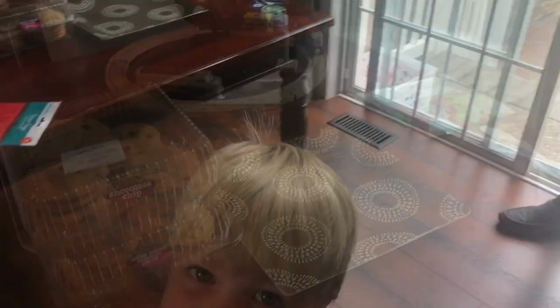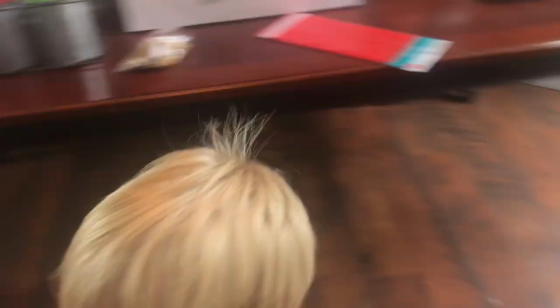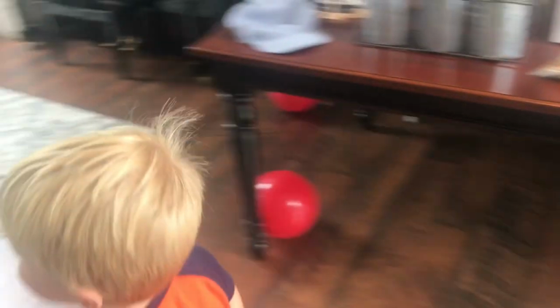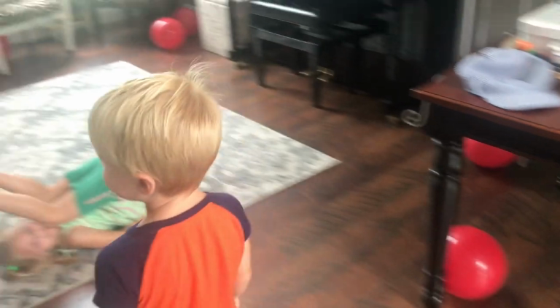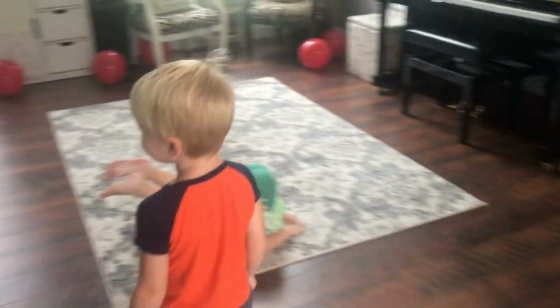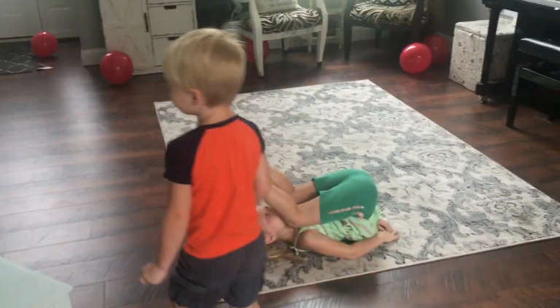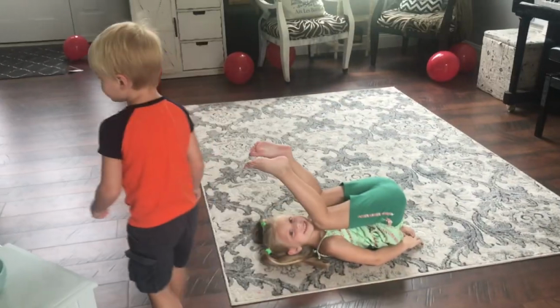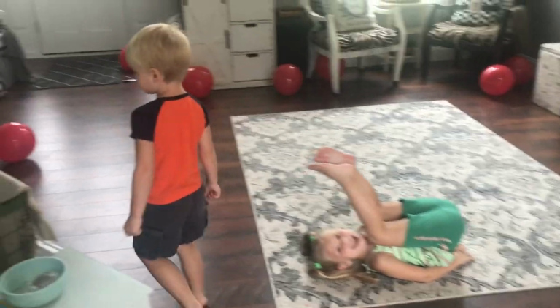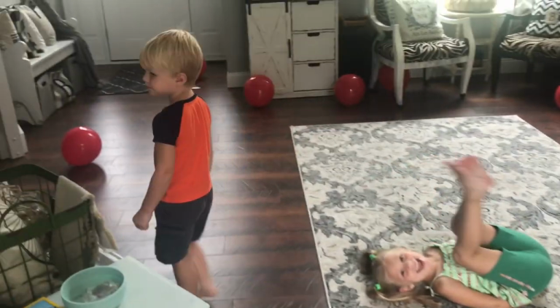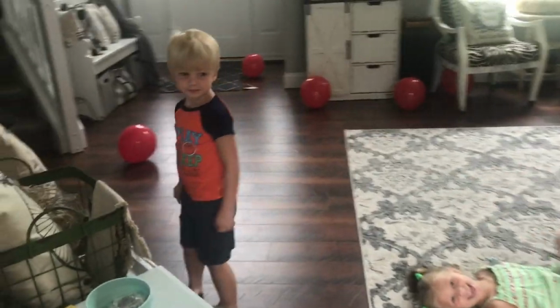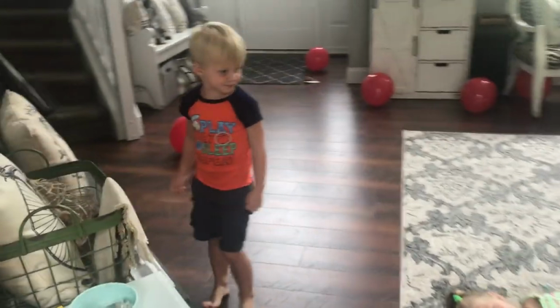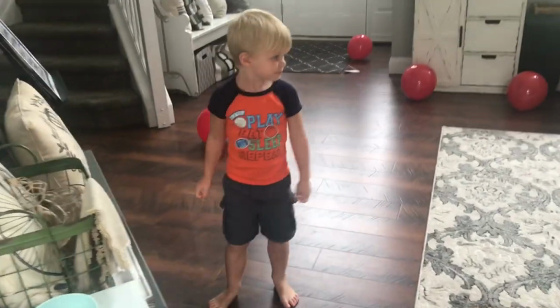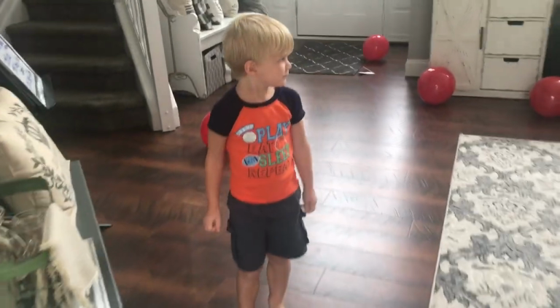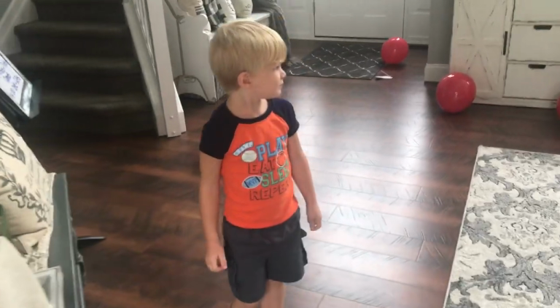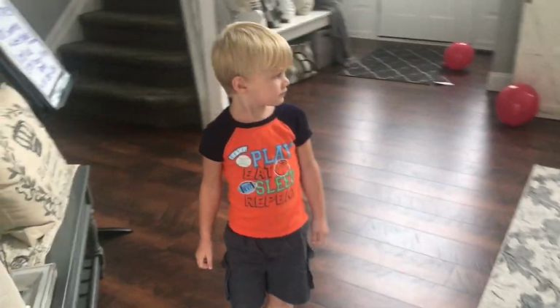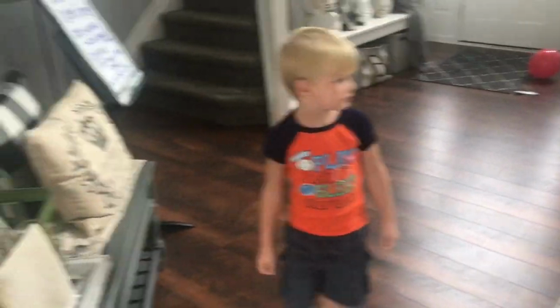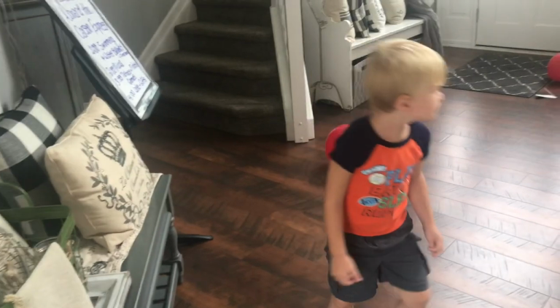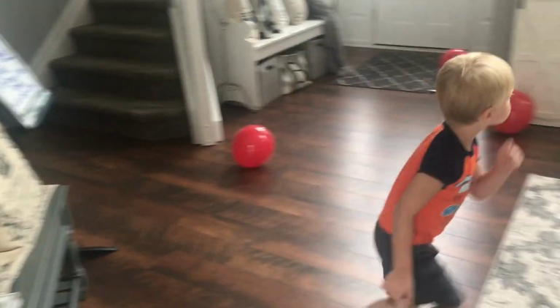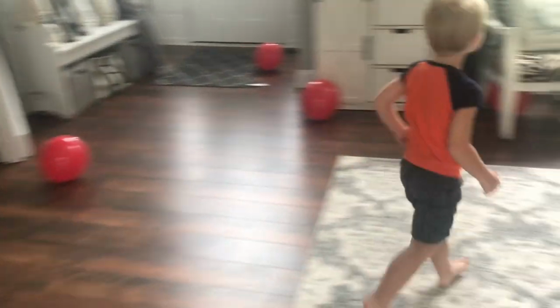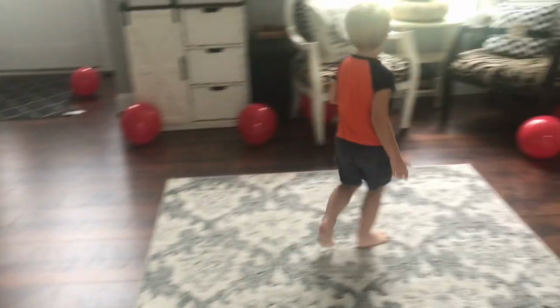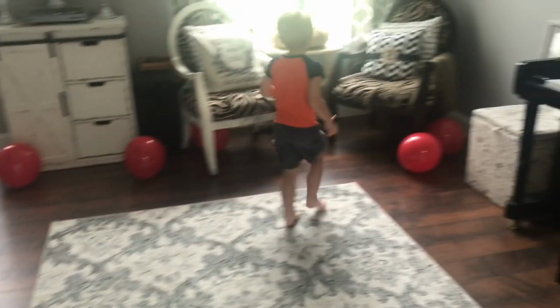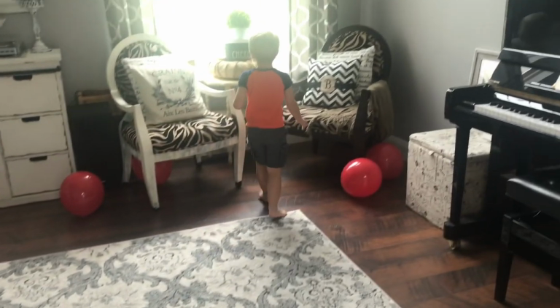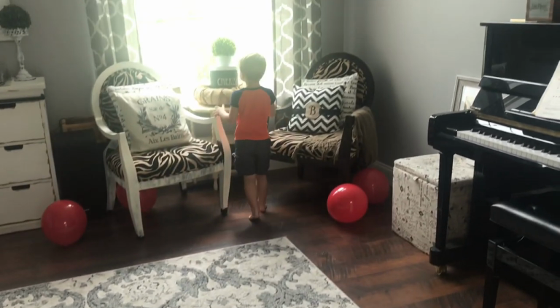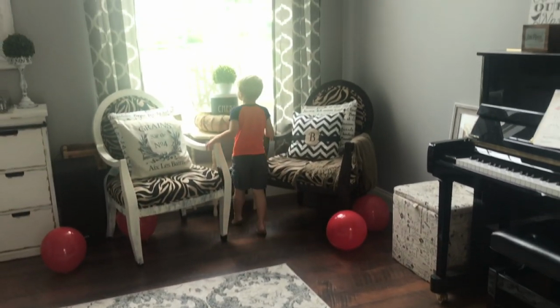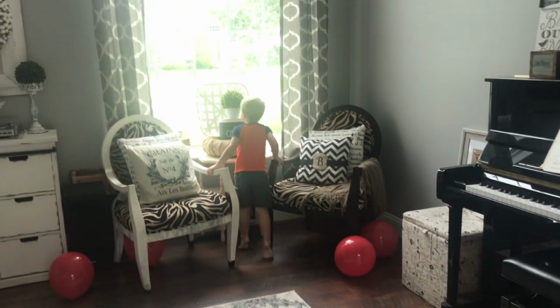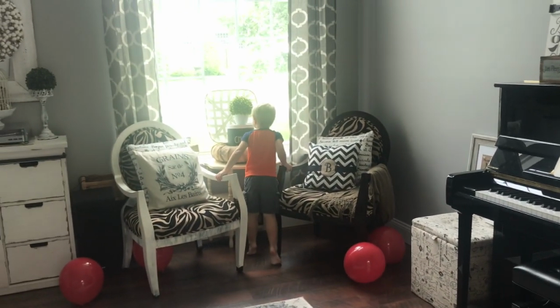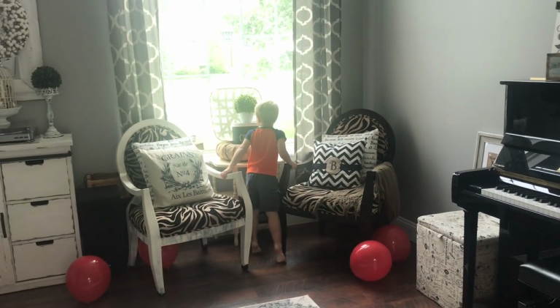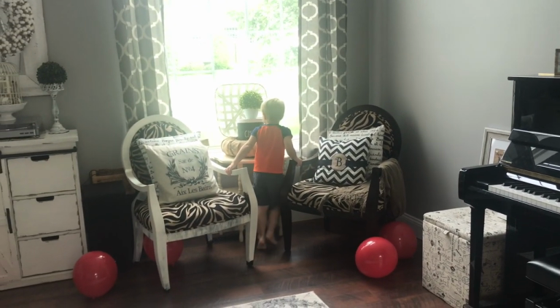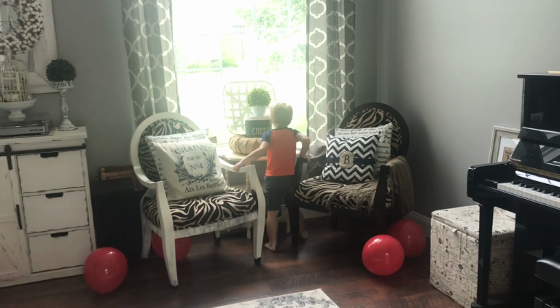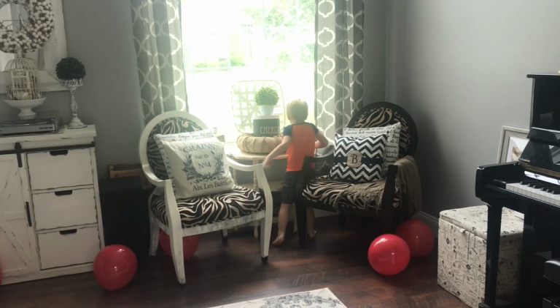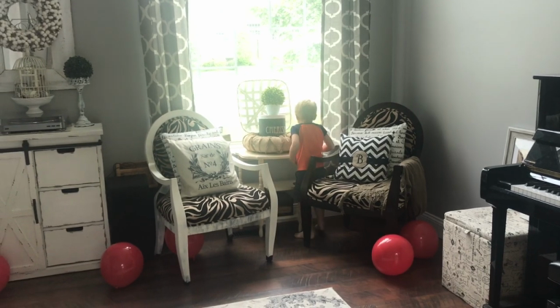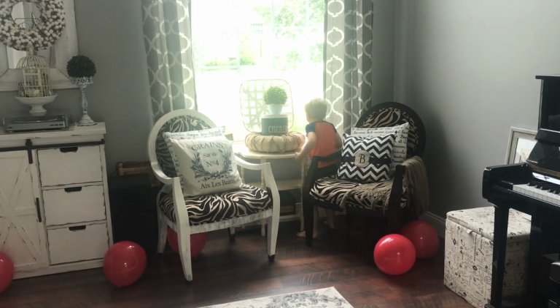Here's the lucky birthday boy today! Are you excited for your birthday? We're just about to set up — we just have a couple of things that we need to finish. Are you waiting for guests?